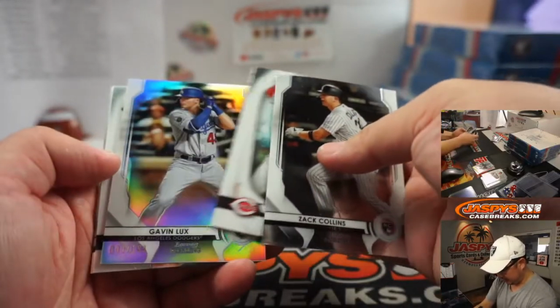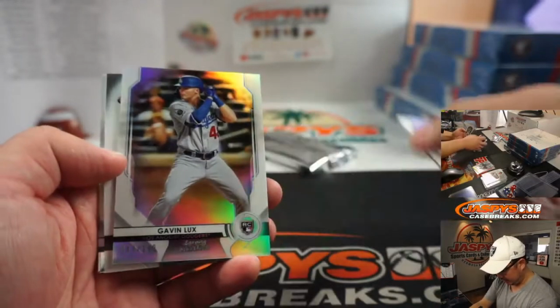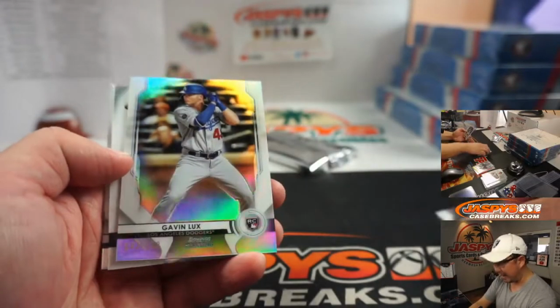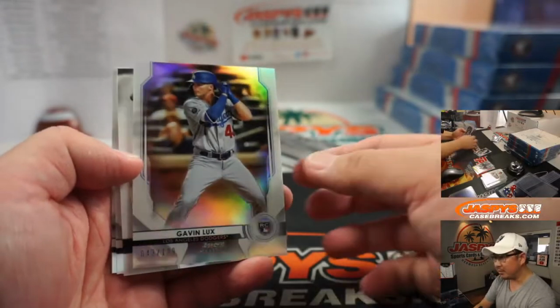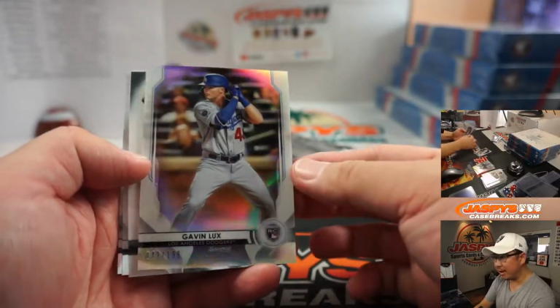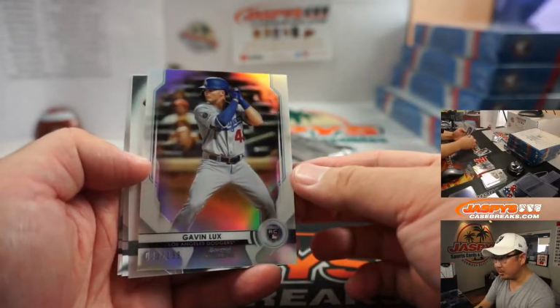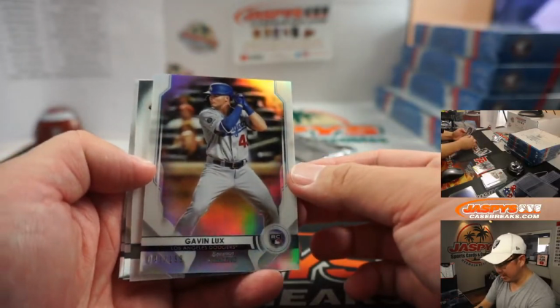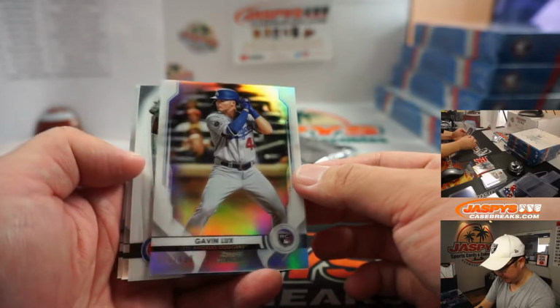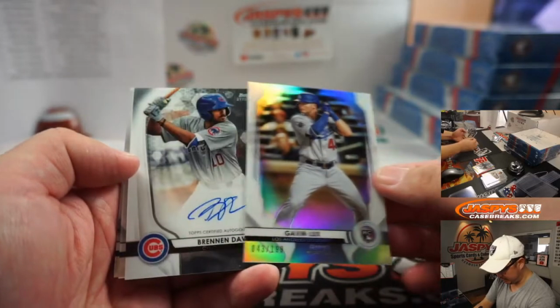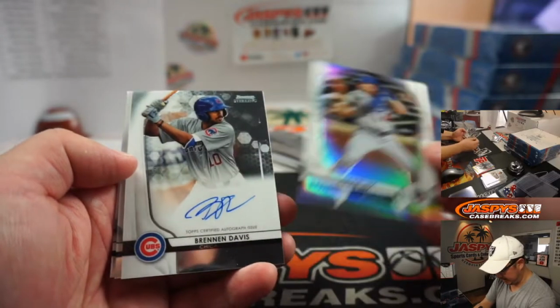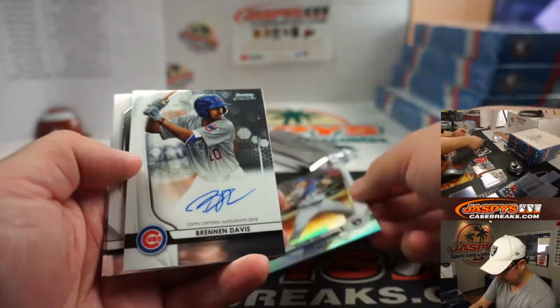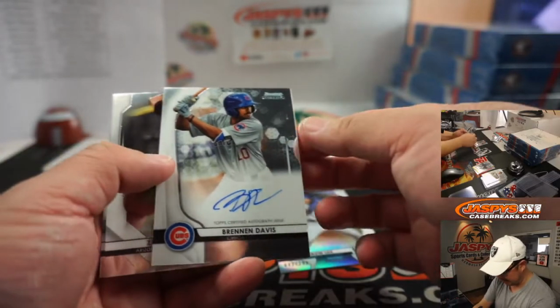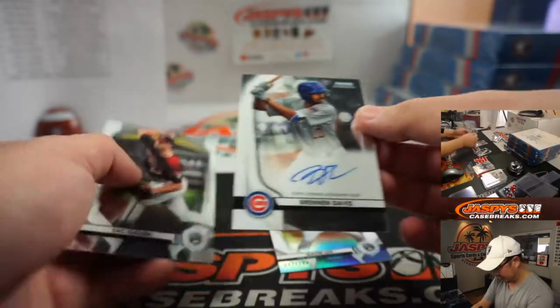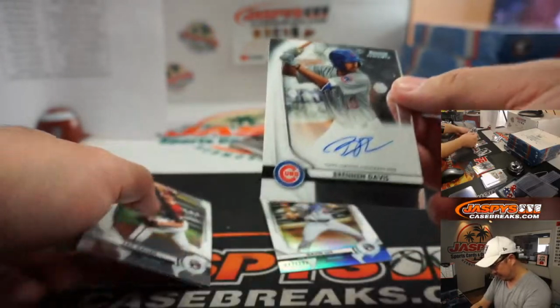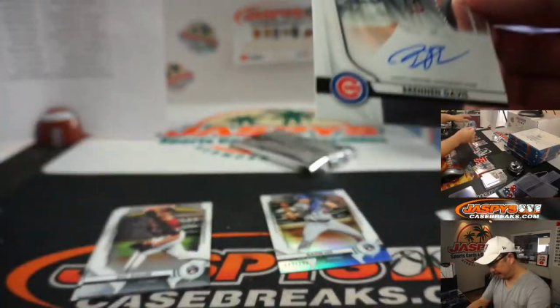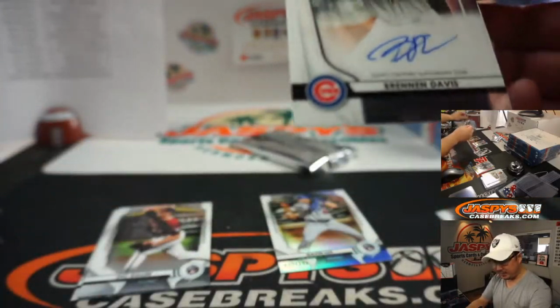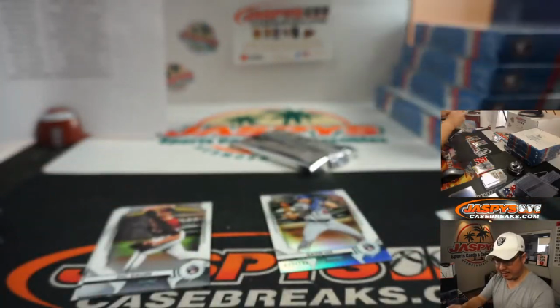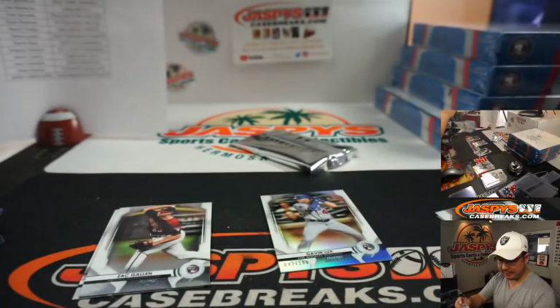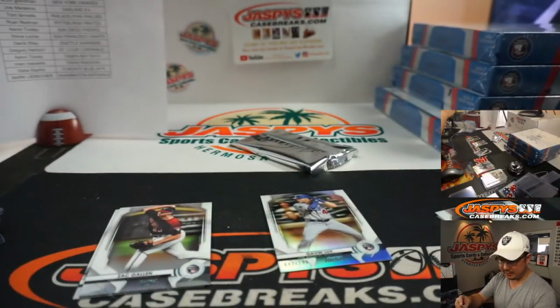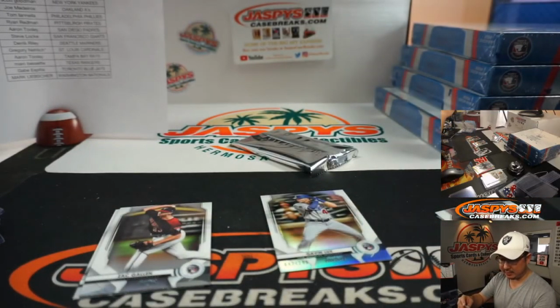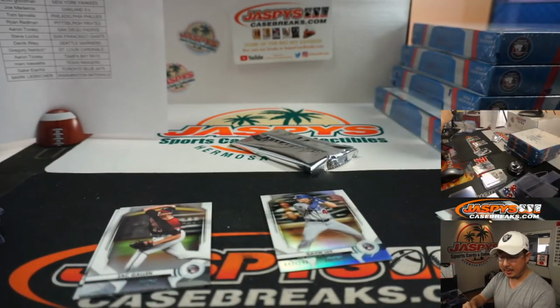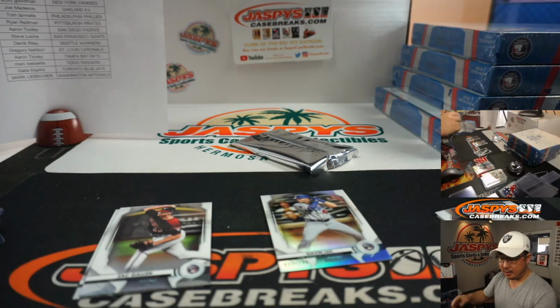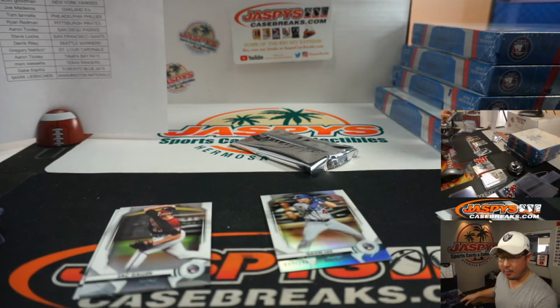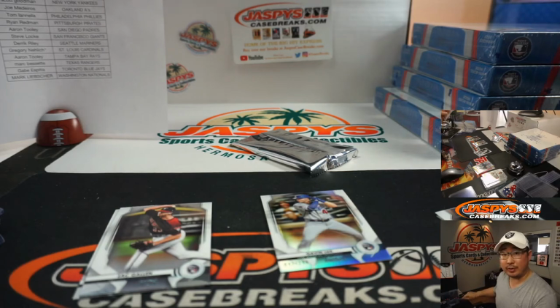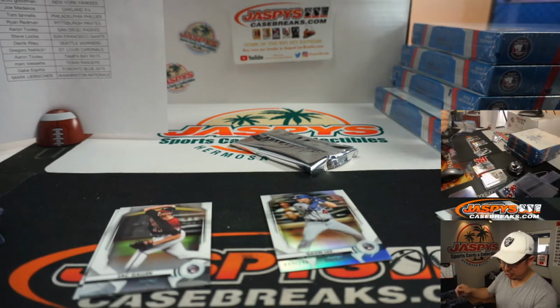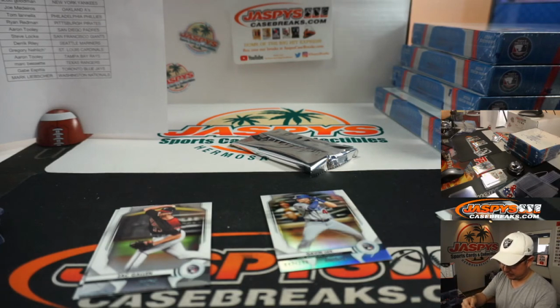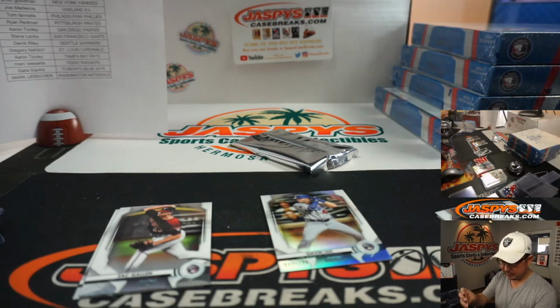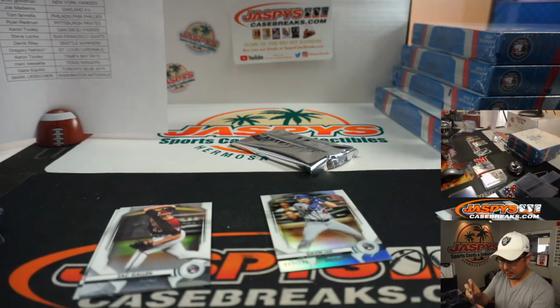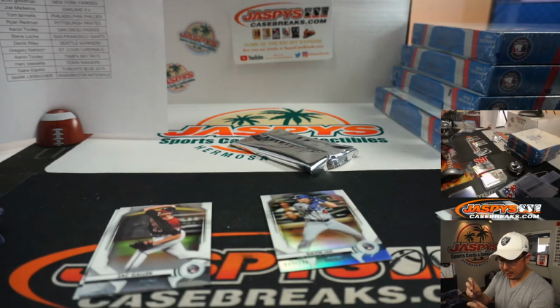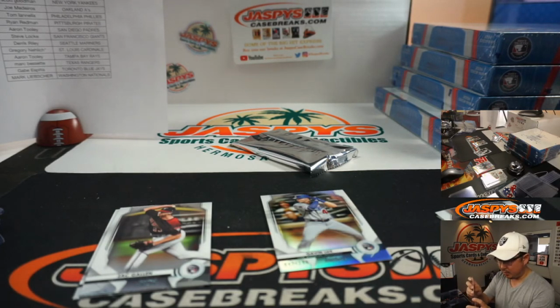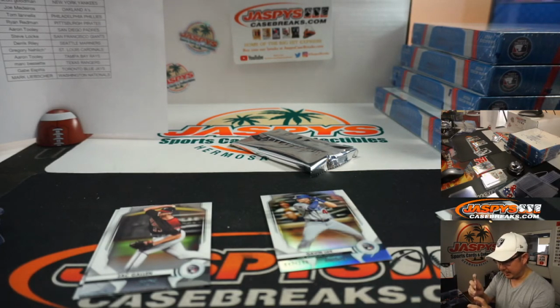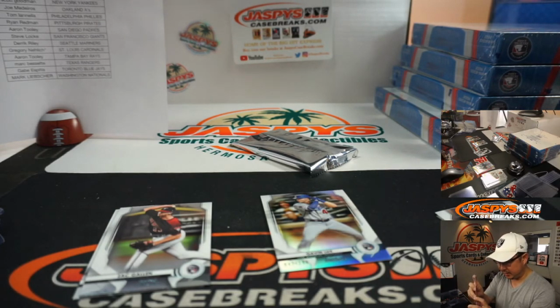Hunter Green, there's Gavin Lux refractor to 199 for my Dodgers, and Brennan Davis. Nice Brennan Davis for the Cubbies. Mark with the Cubs and Jorge has the Dodgers.